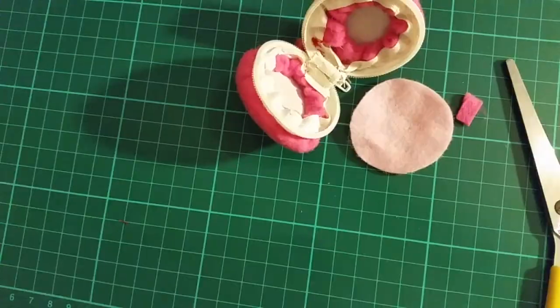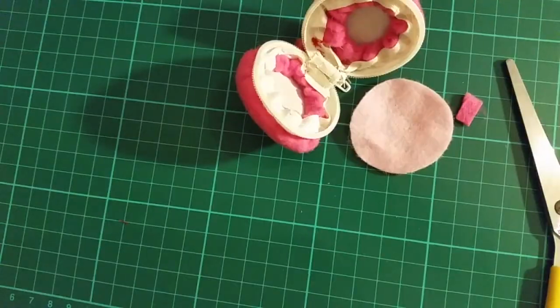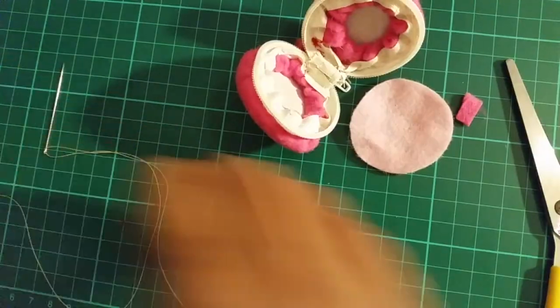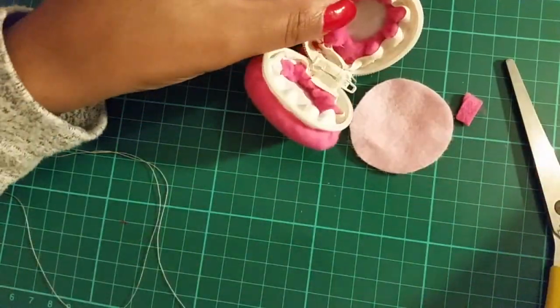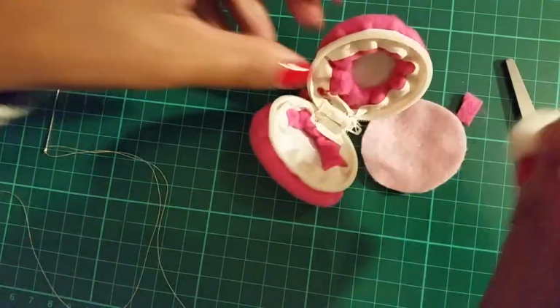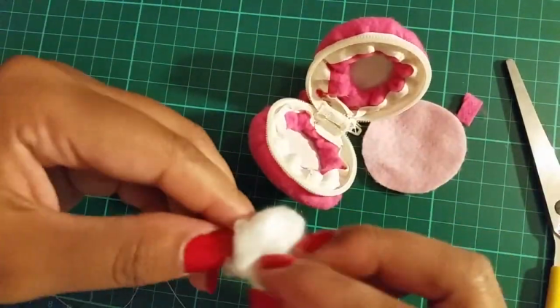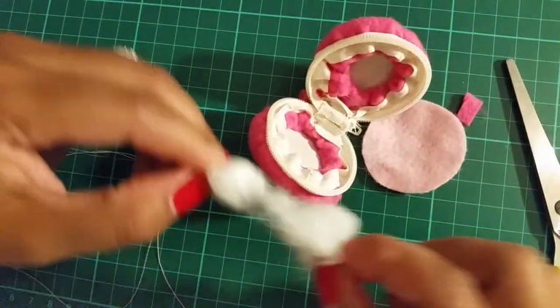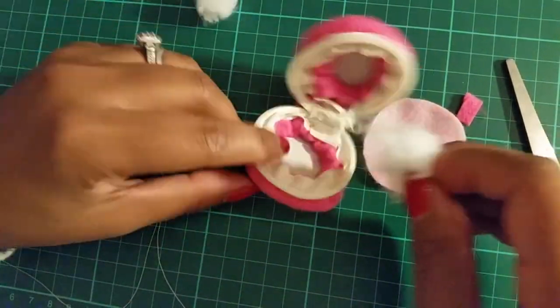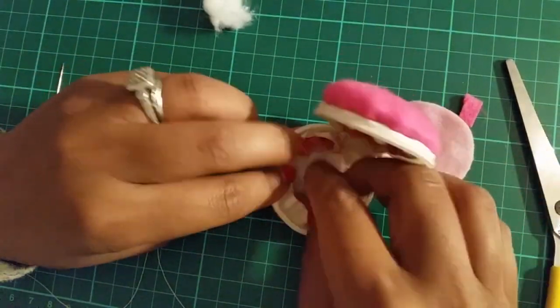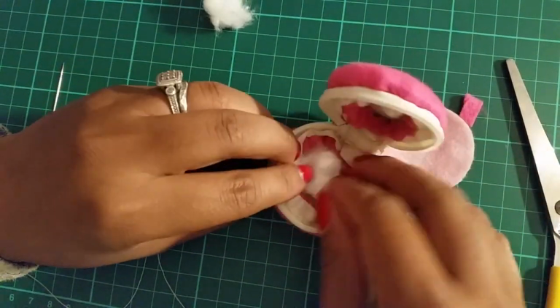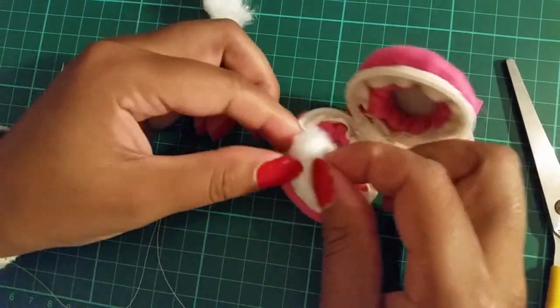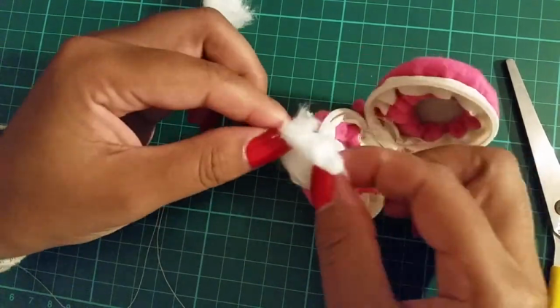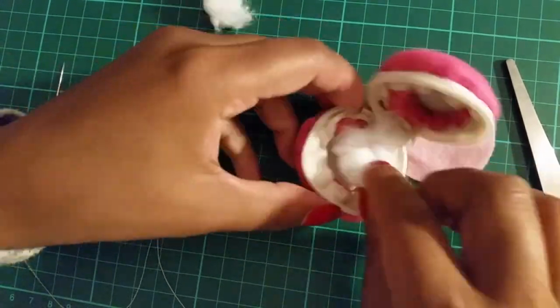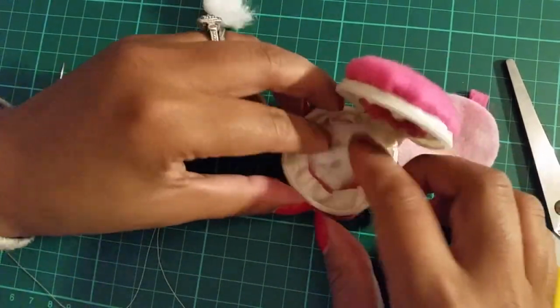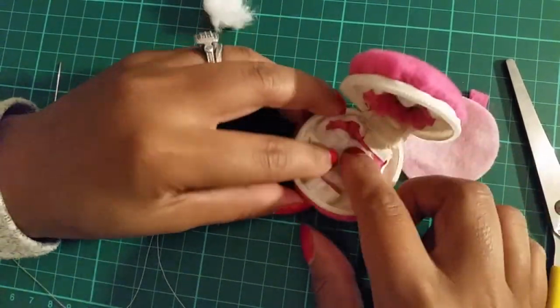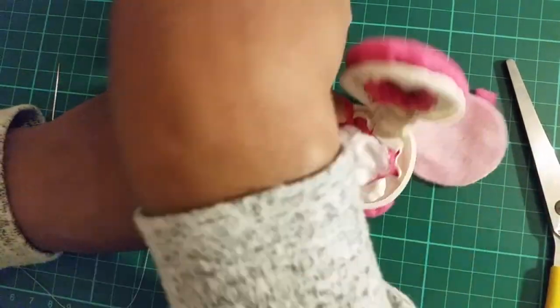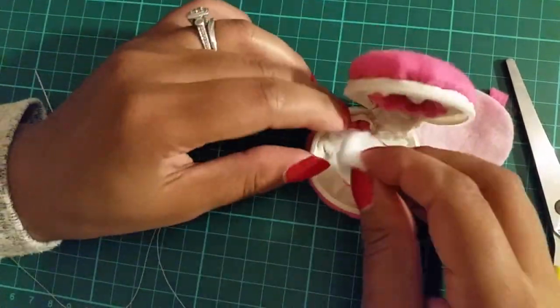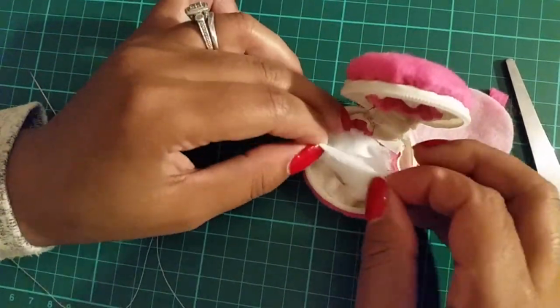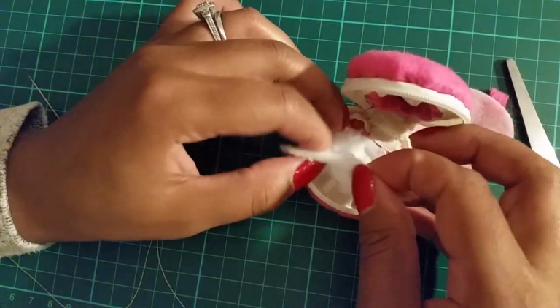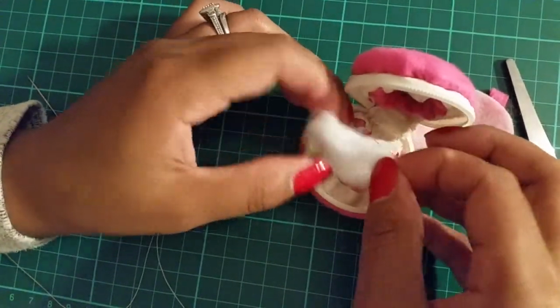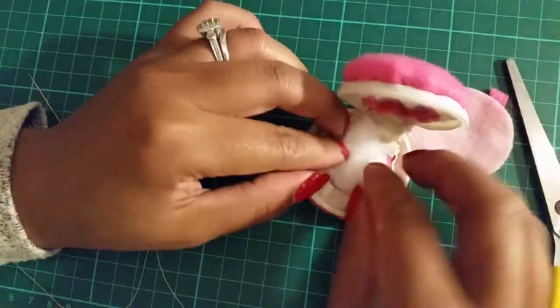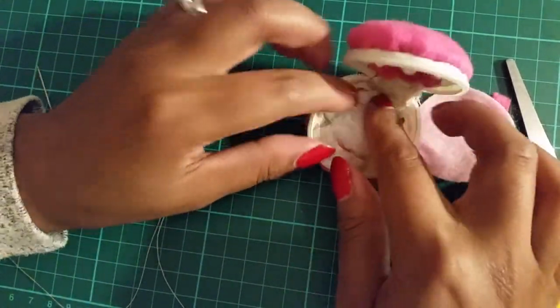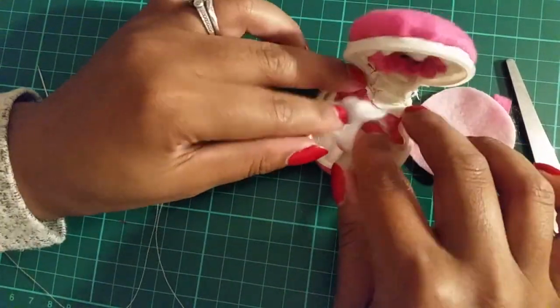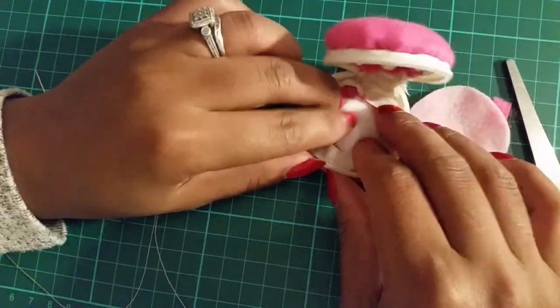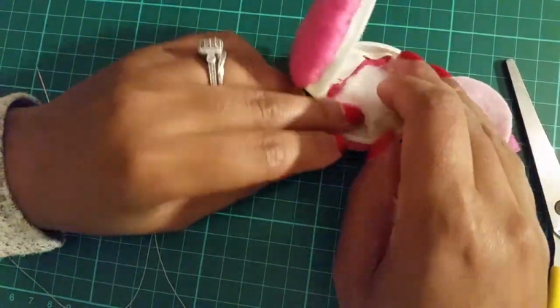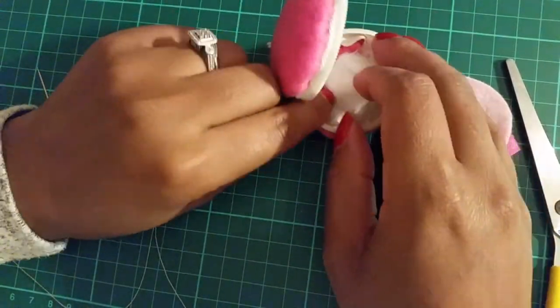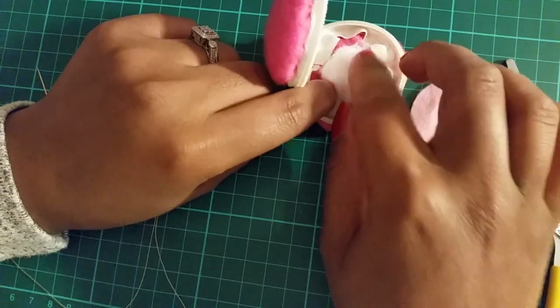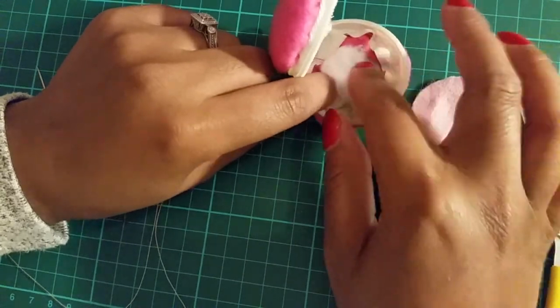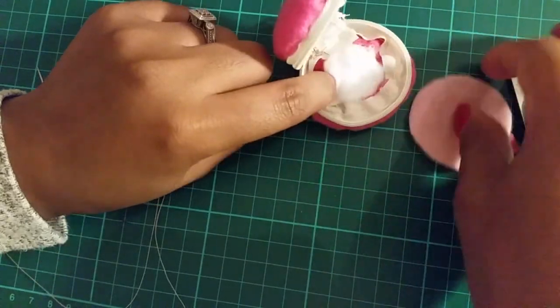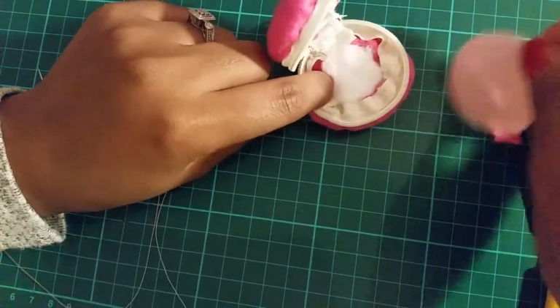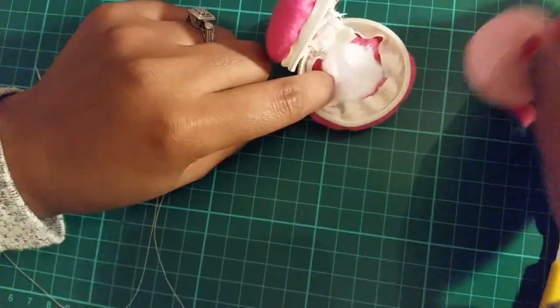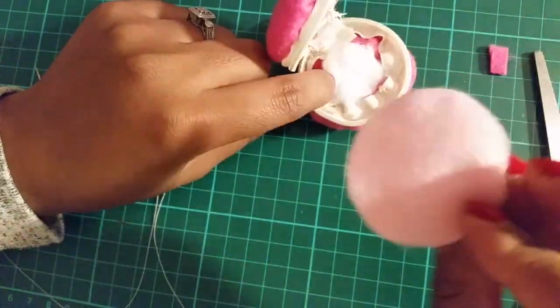To finish the inside, take a bit of stuffing or cotton and fill the middle before sewing the smaller felt circle on. Again, when sewing this, don't sew too close to the zipper teeth.